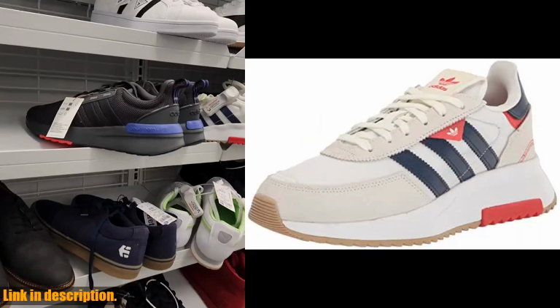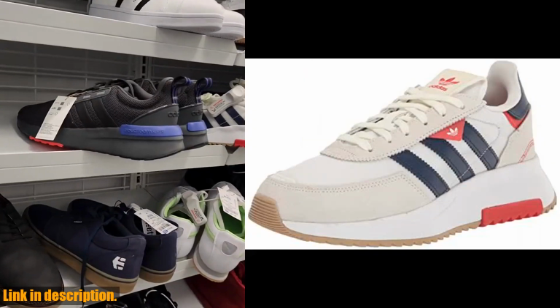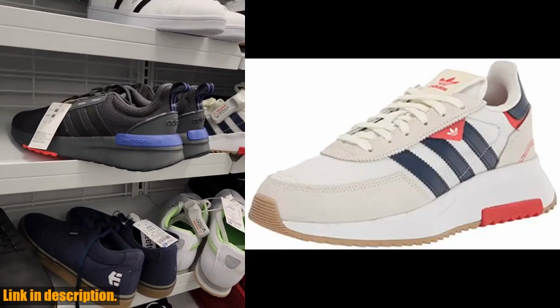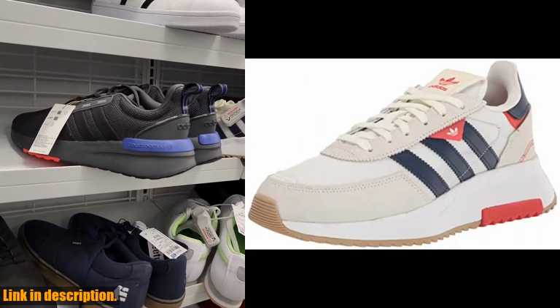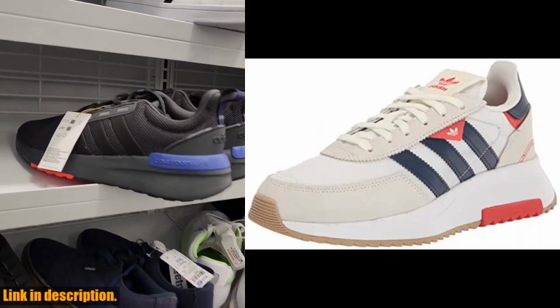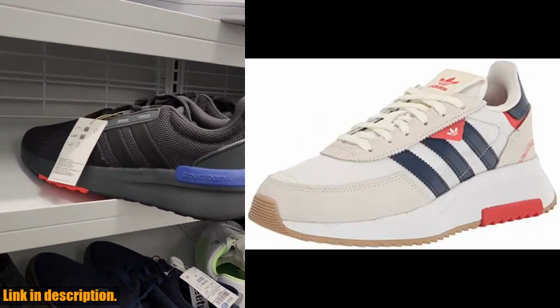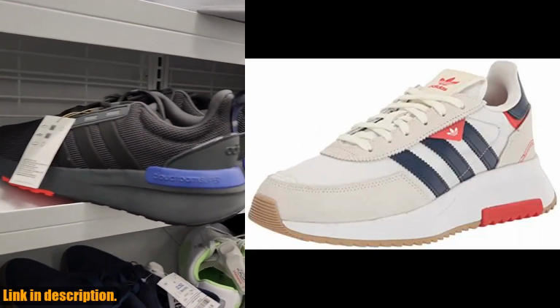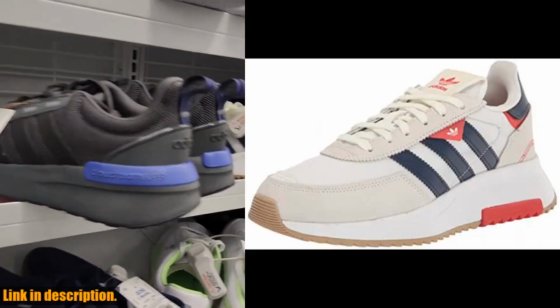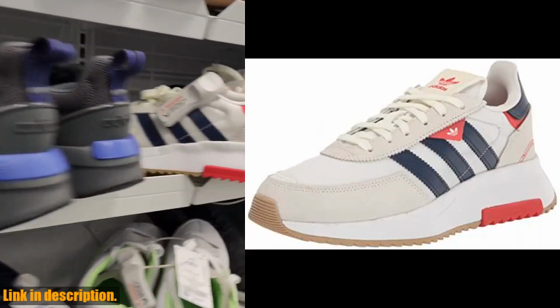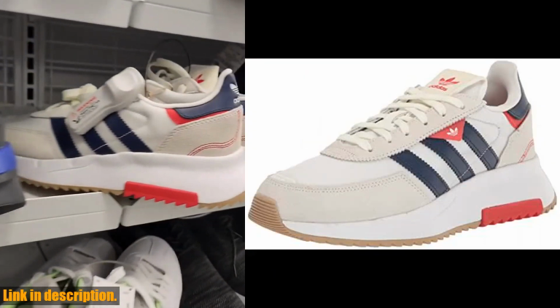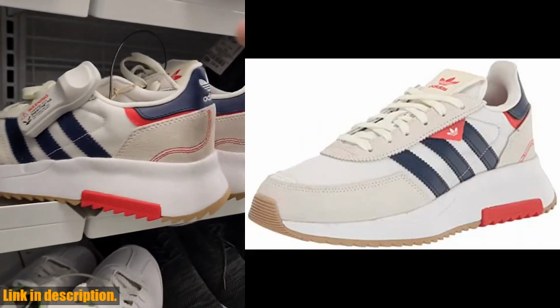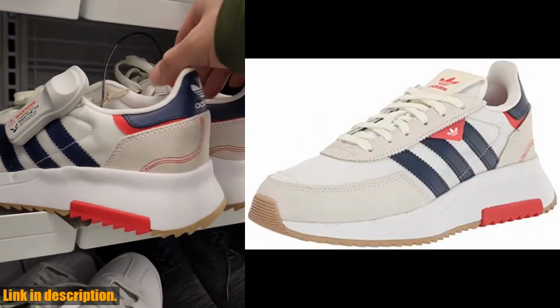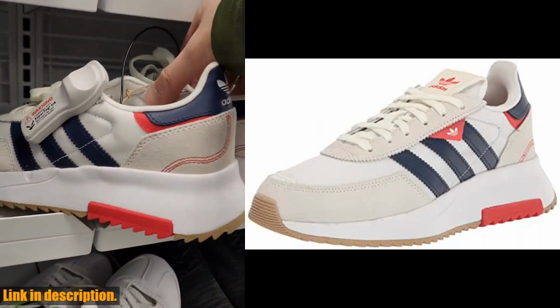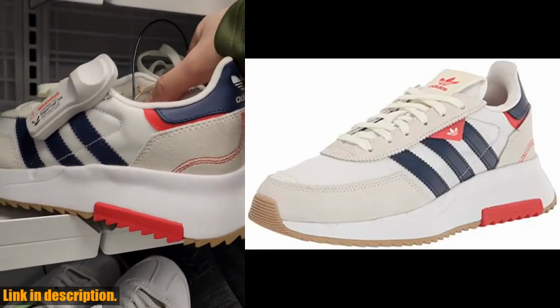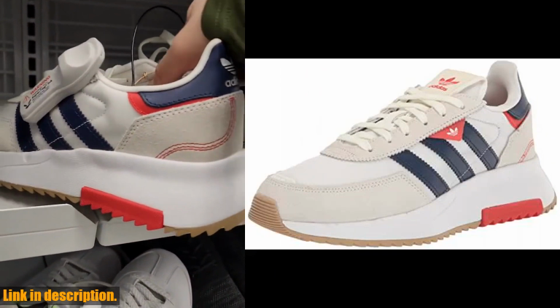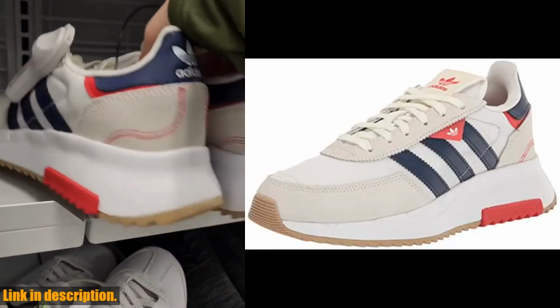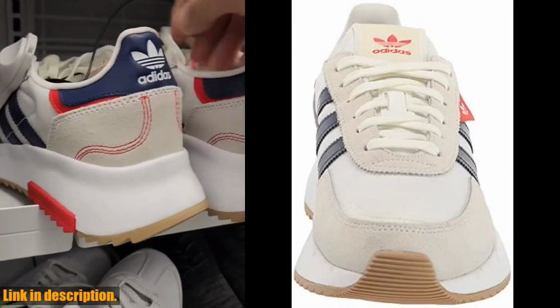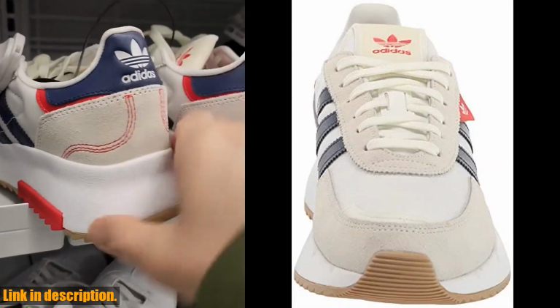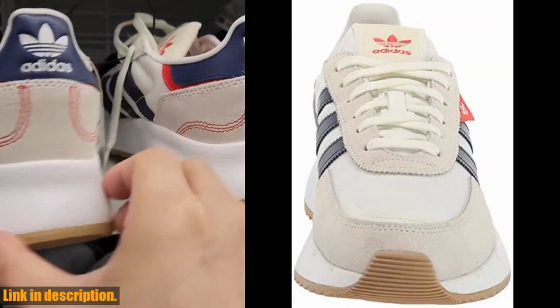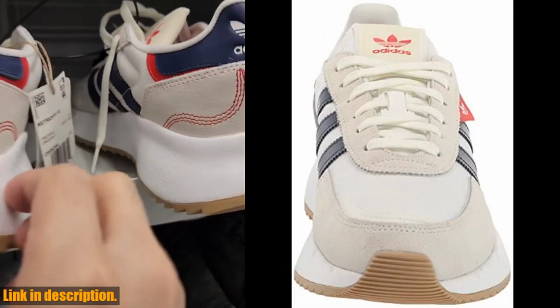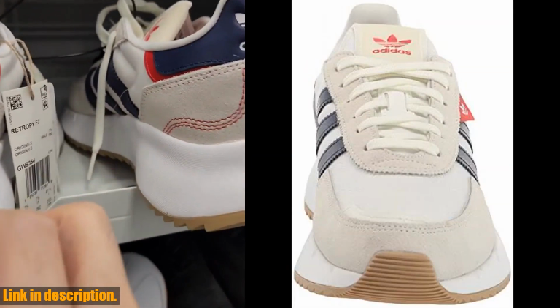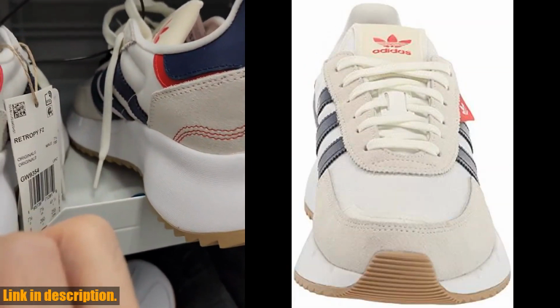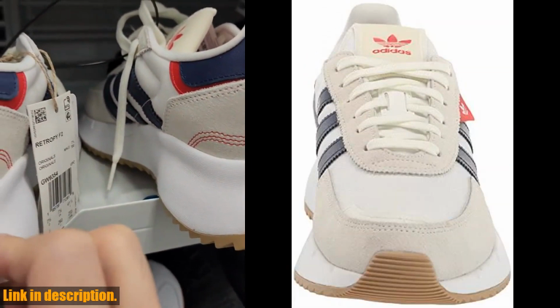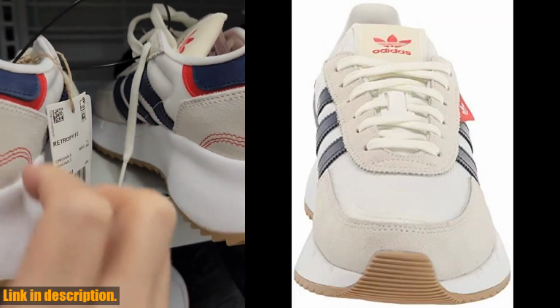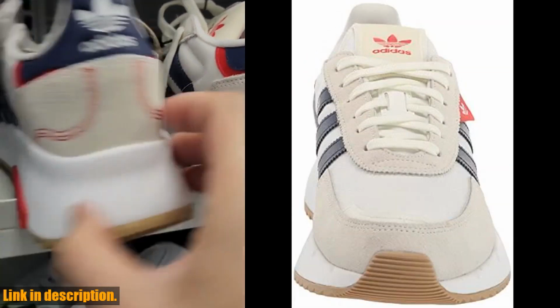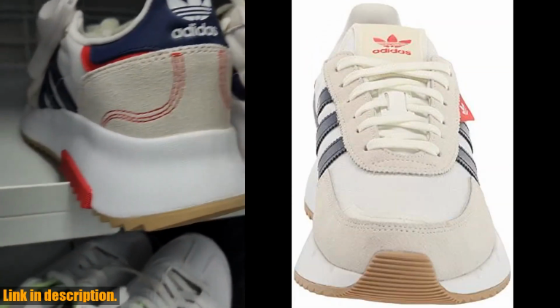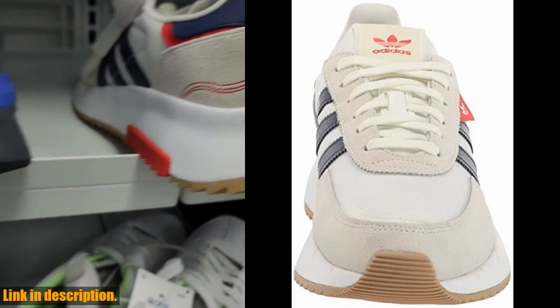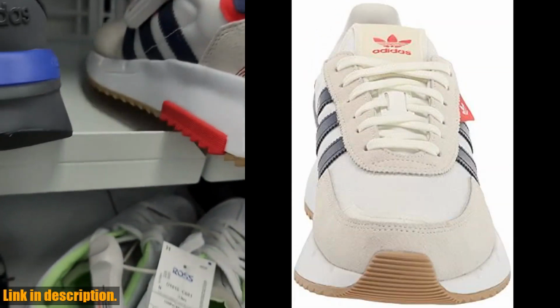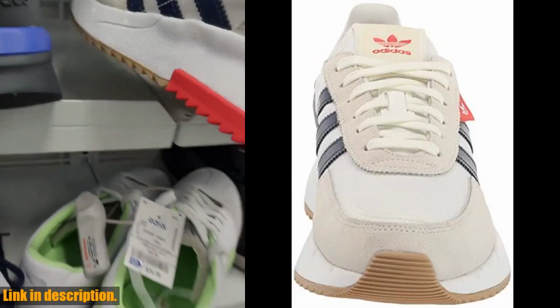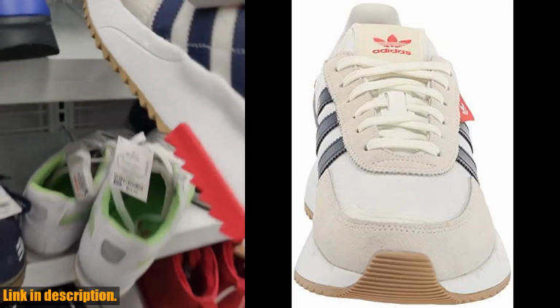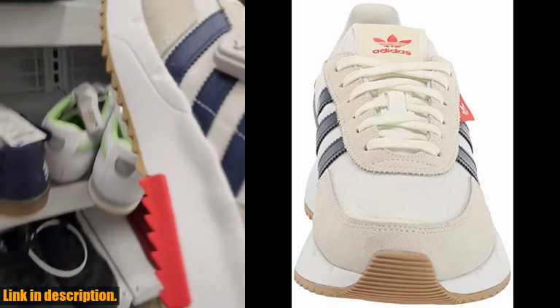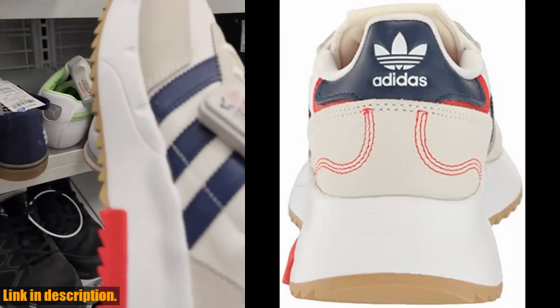we're taking a closer look at the Adidas Originals Women's Retro Pi F2 sneaker. This sneaker is a perfect blend of style and comfort, making it a must-have for any sneaker lover out there.